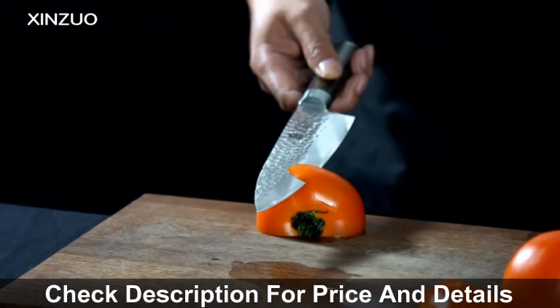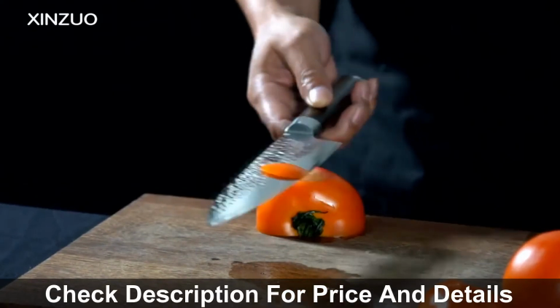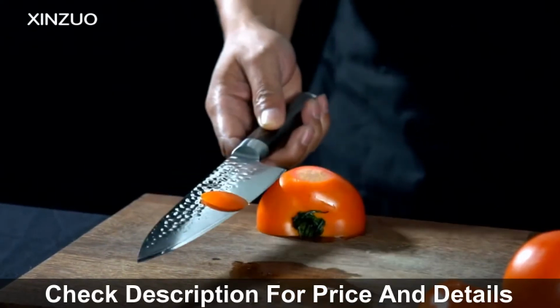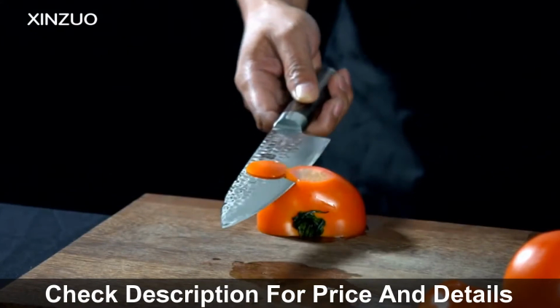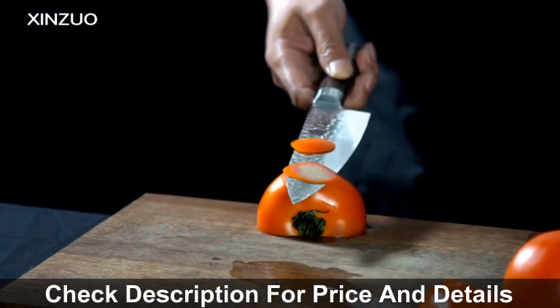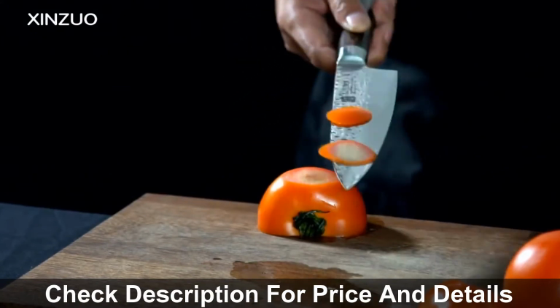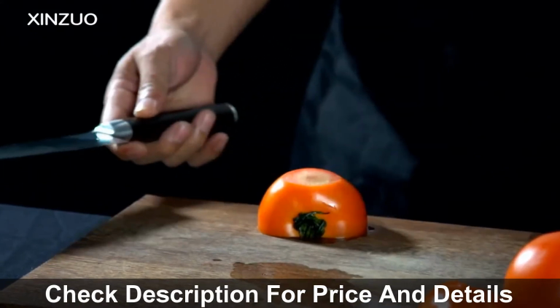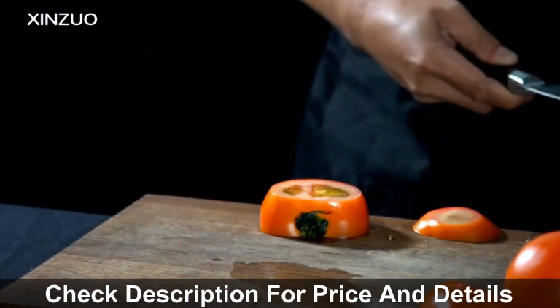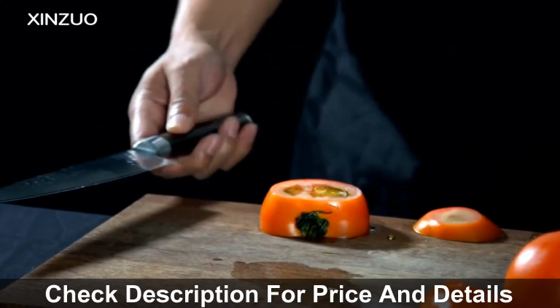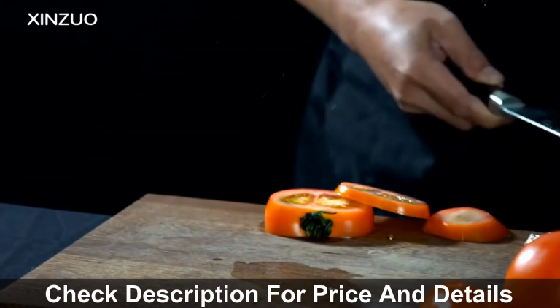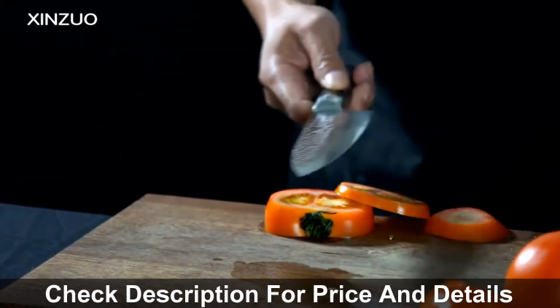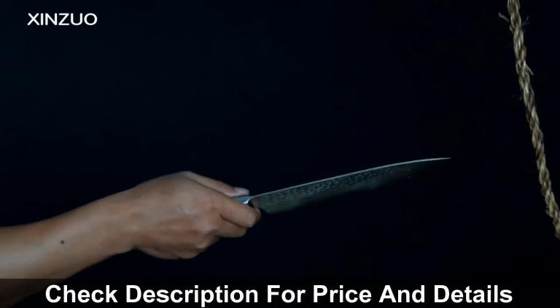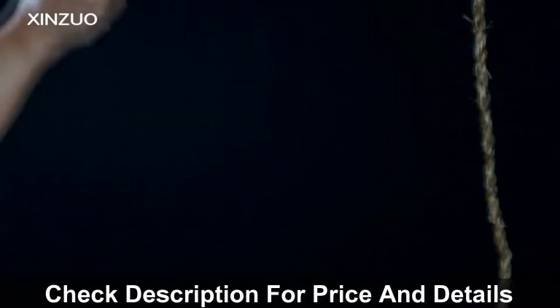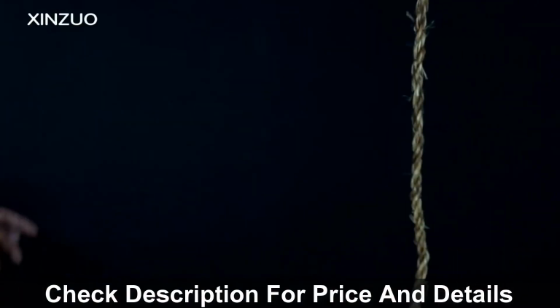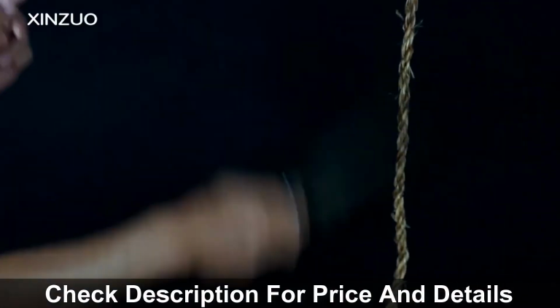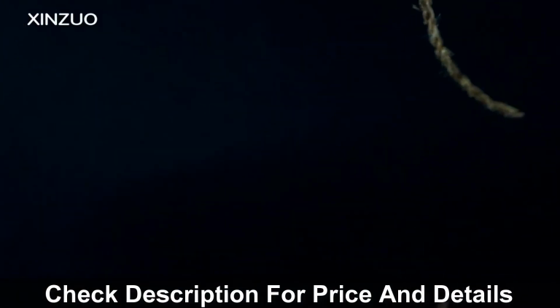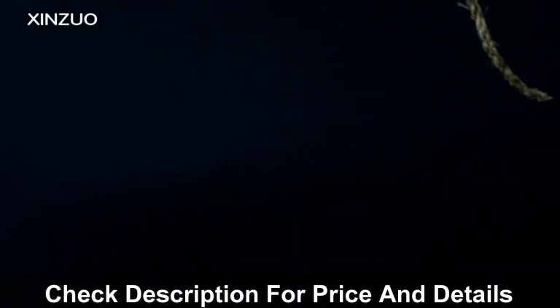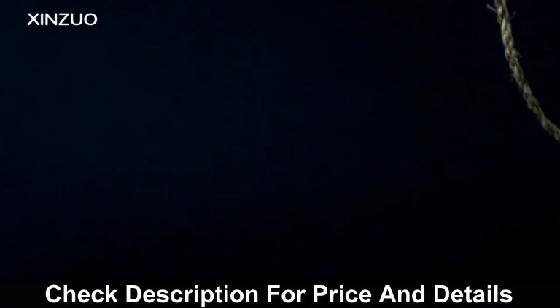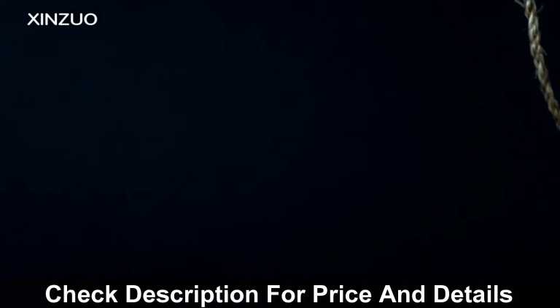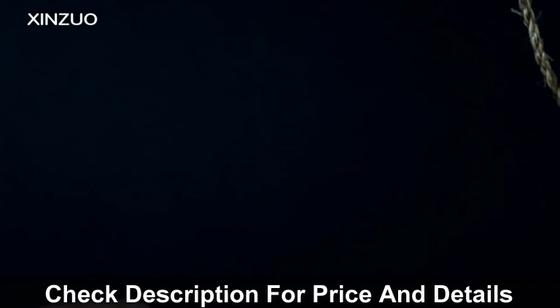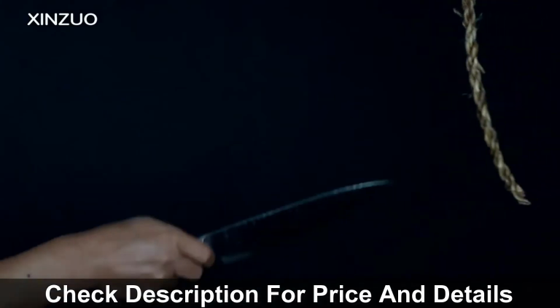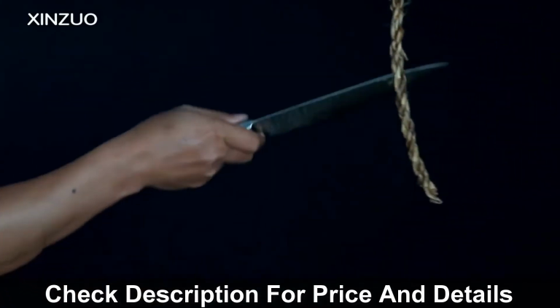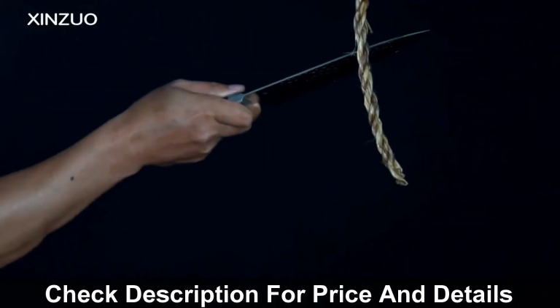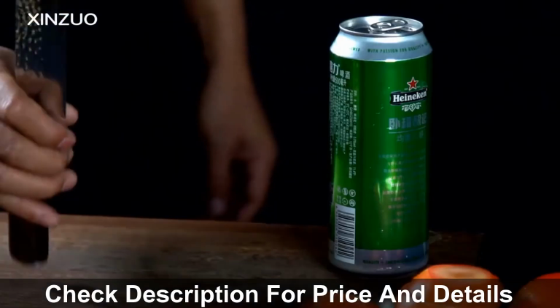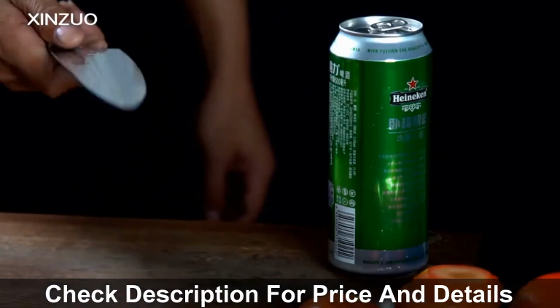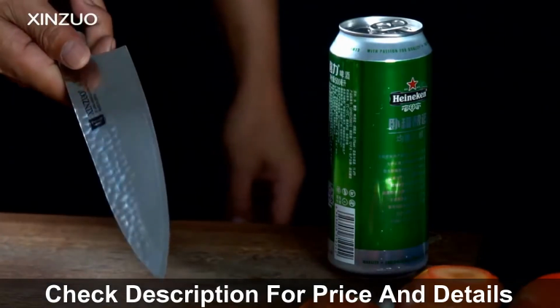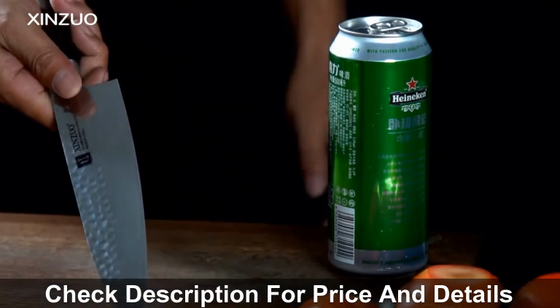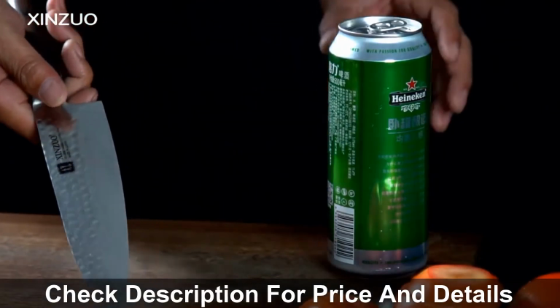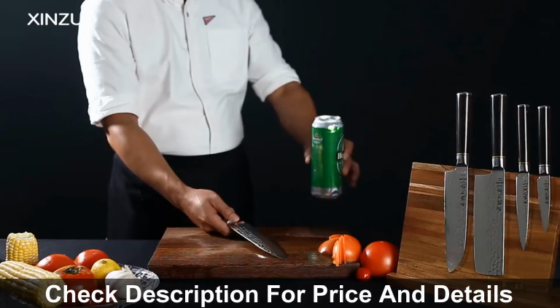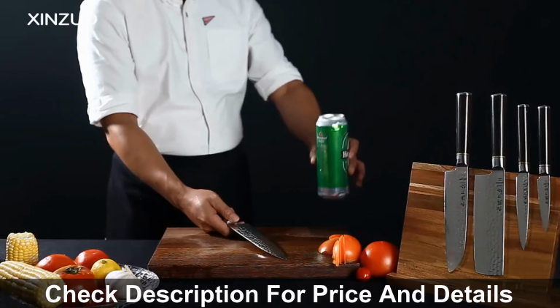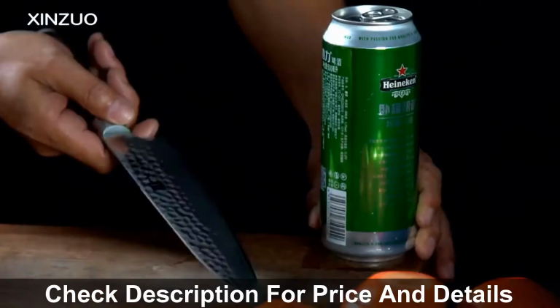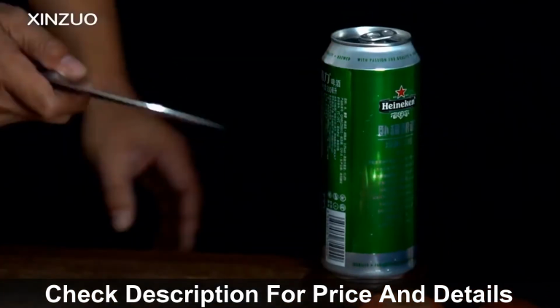Its handle is made of exquisite rosewood with optical lens processing. You can use it for a long time — not to distort, not faded, not shrinking — tasteless environmental protection.